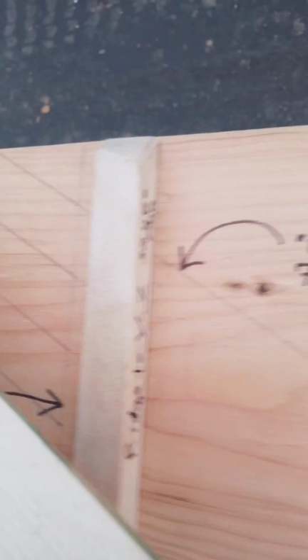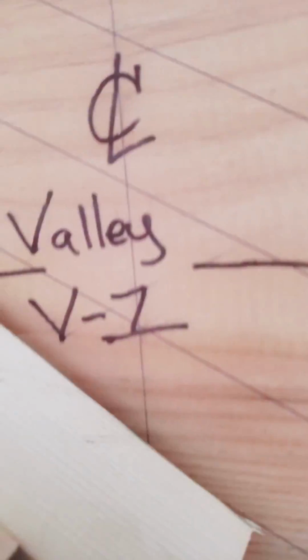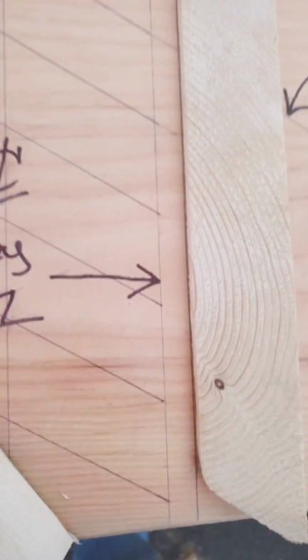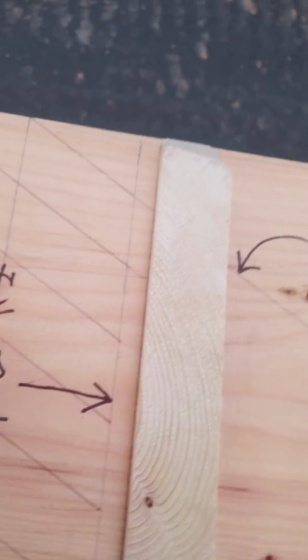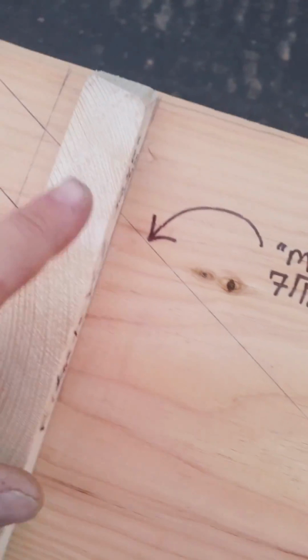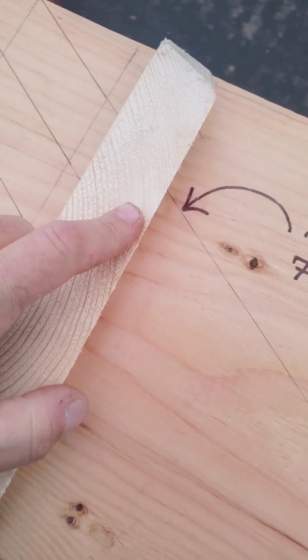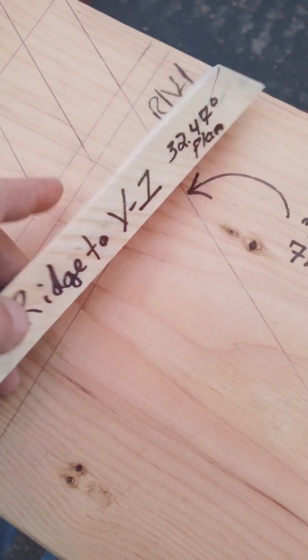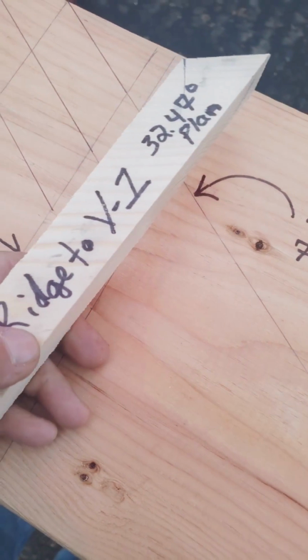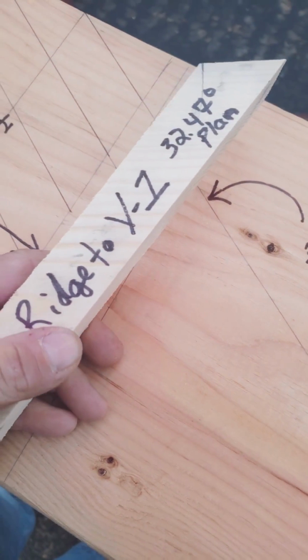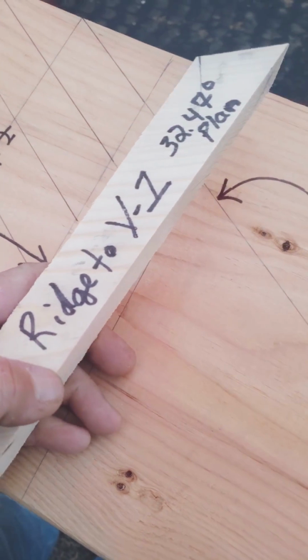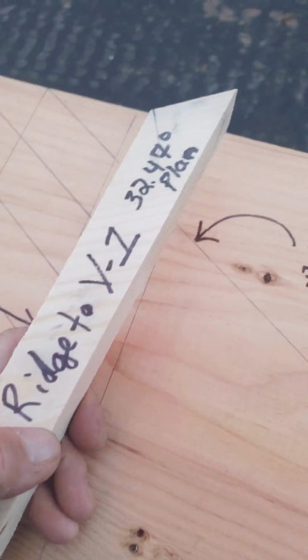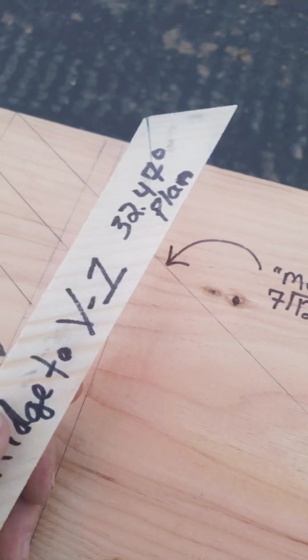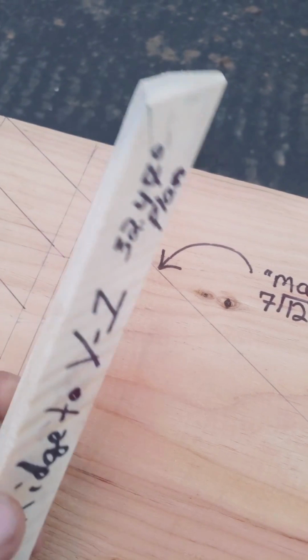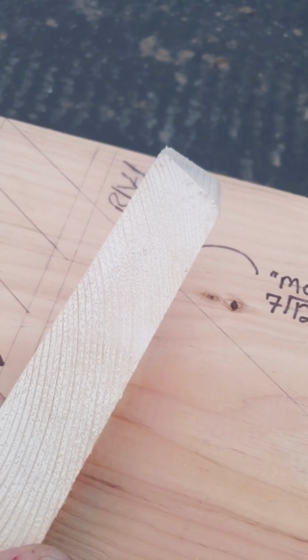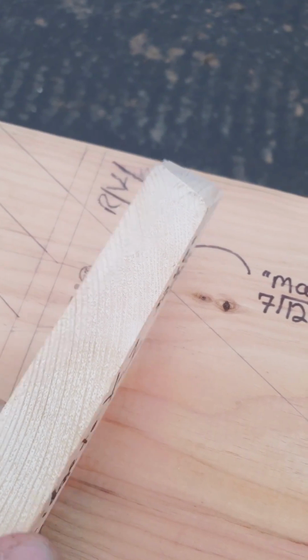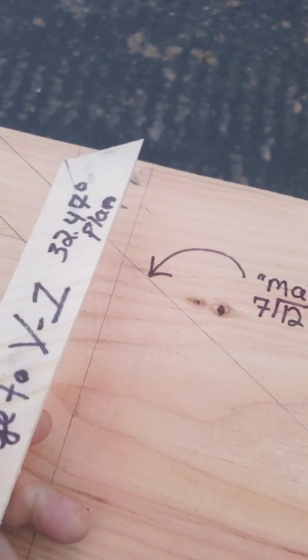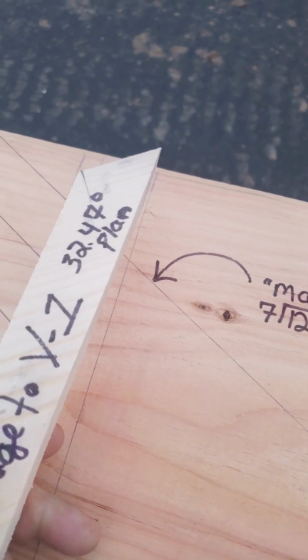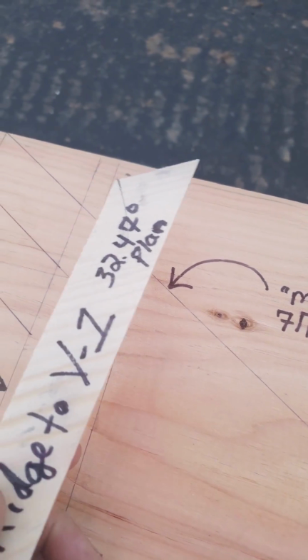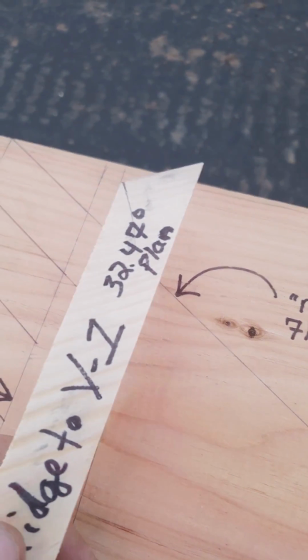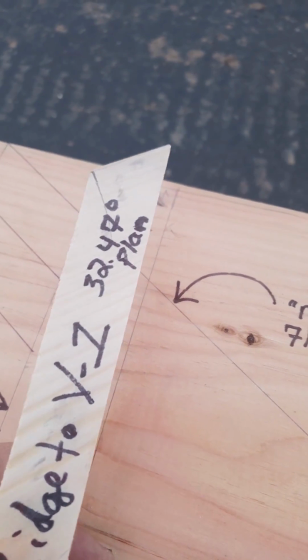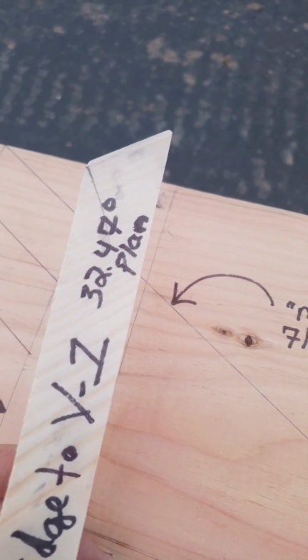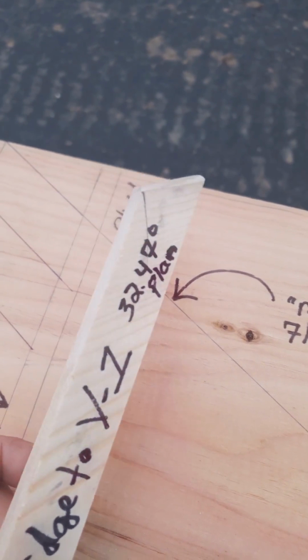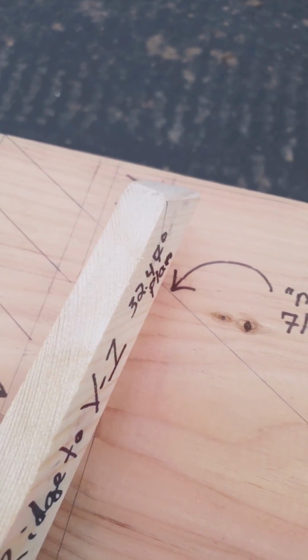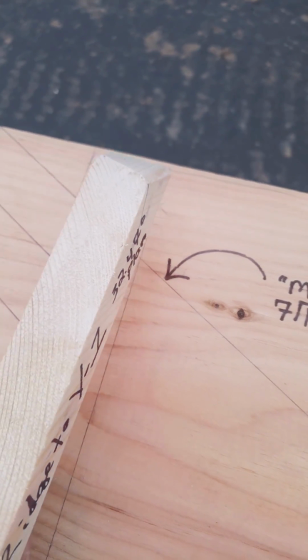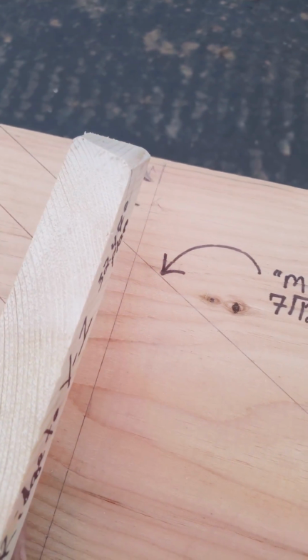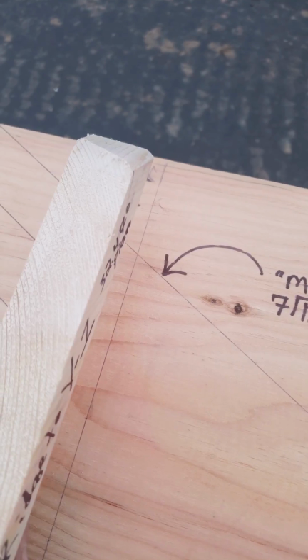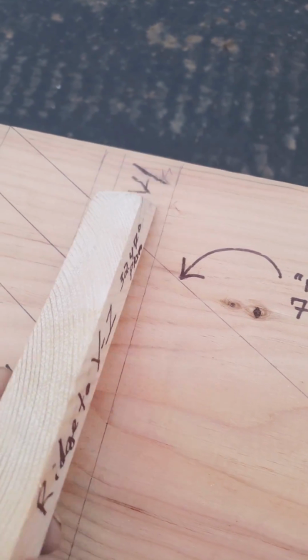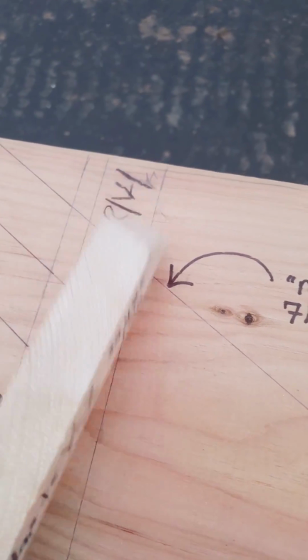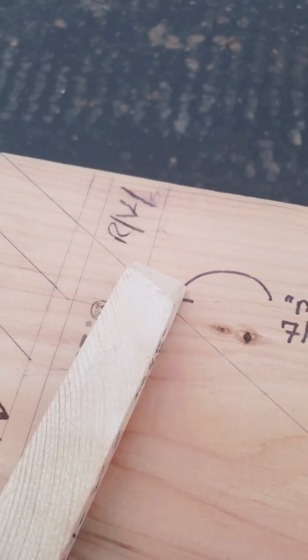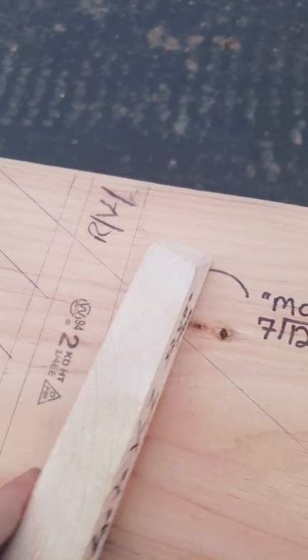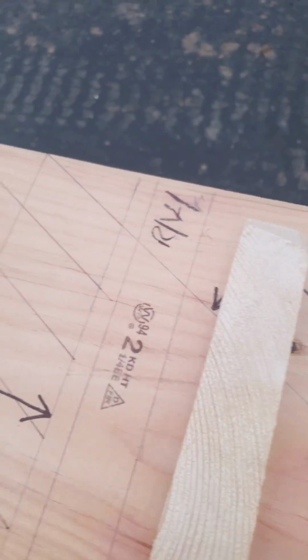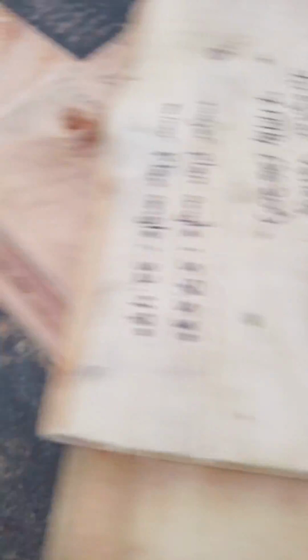You can get these numbers mathematically. I do it two different ways, which I'm going to make another video to show you. But you can pull this right off a plan view drawing.